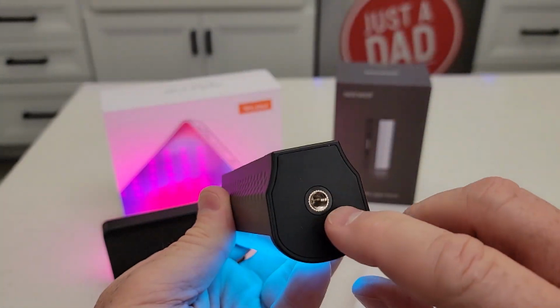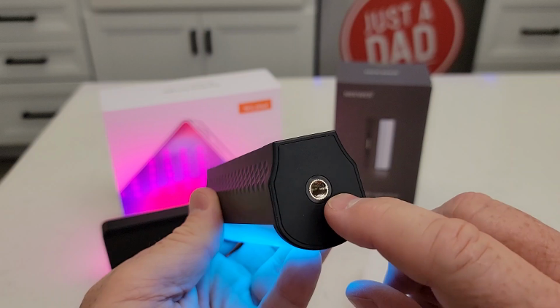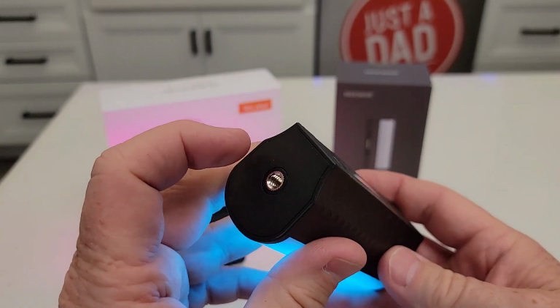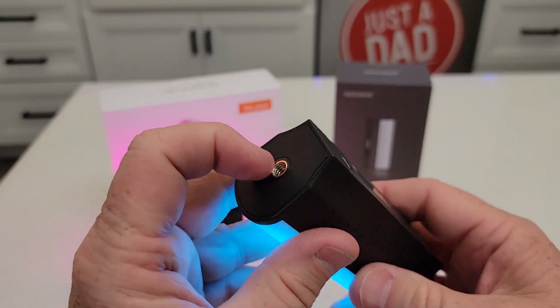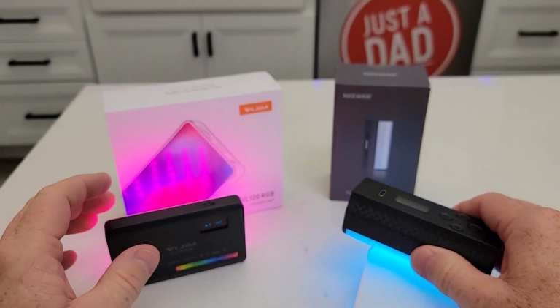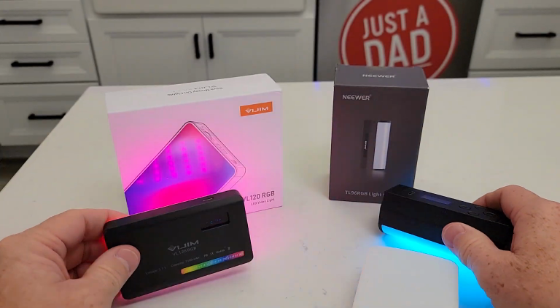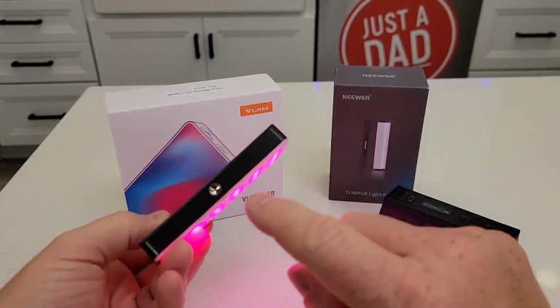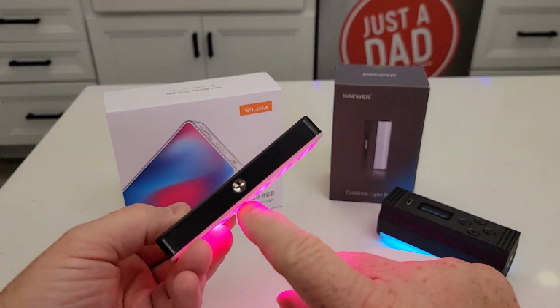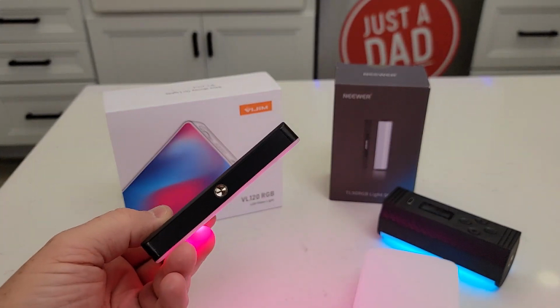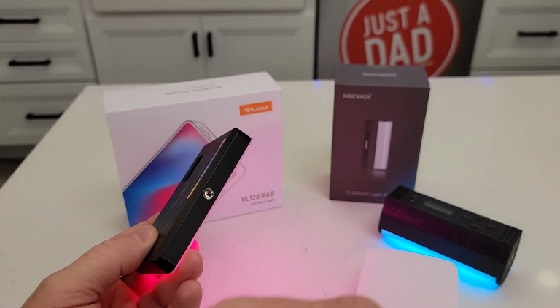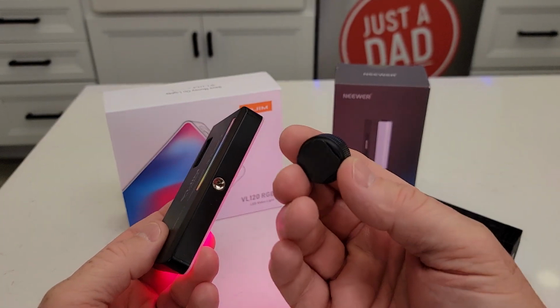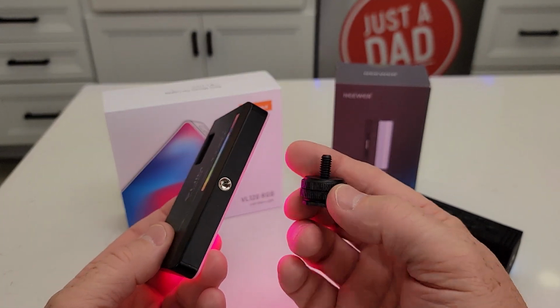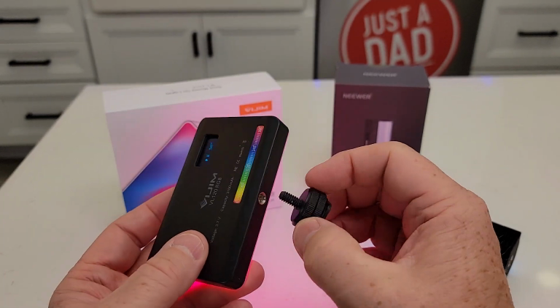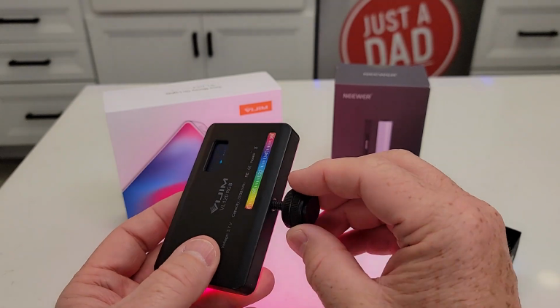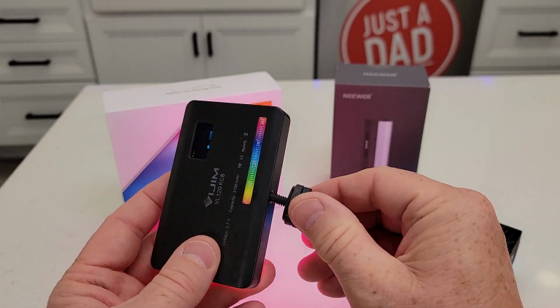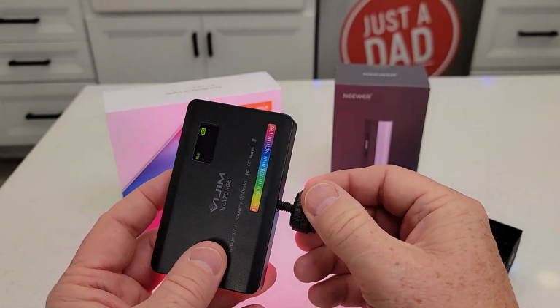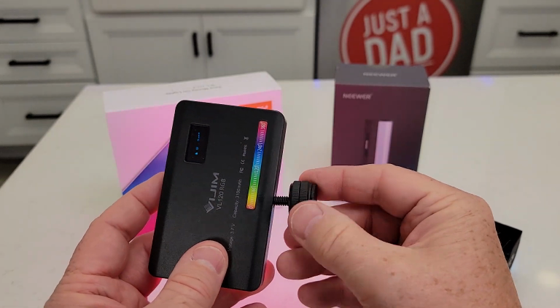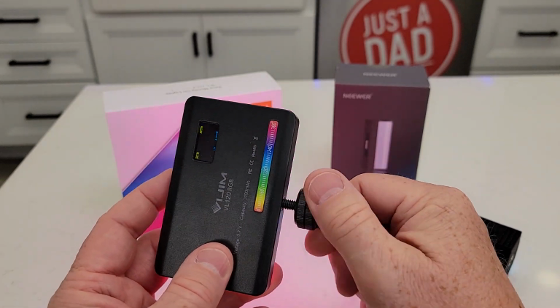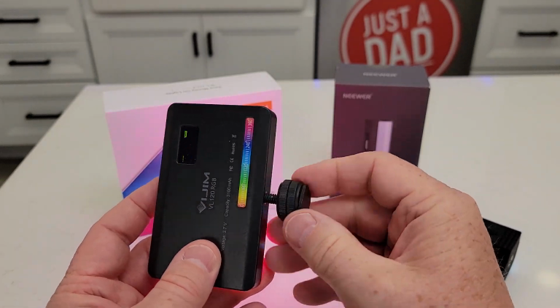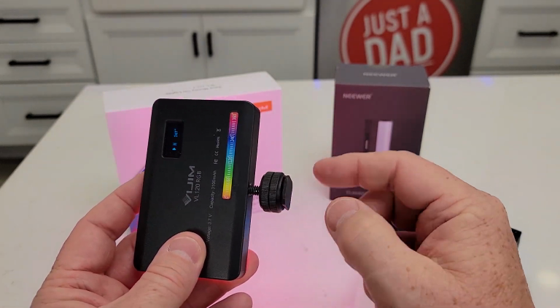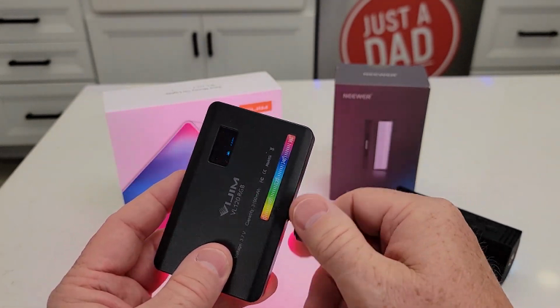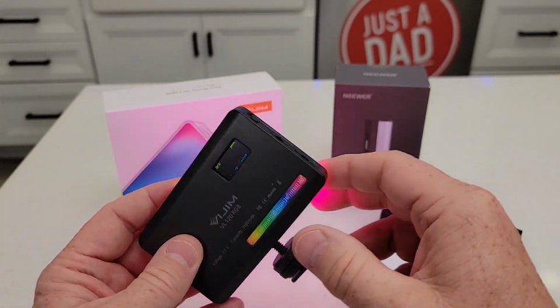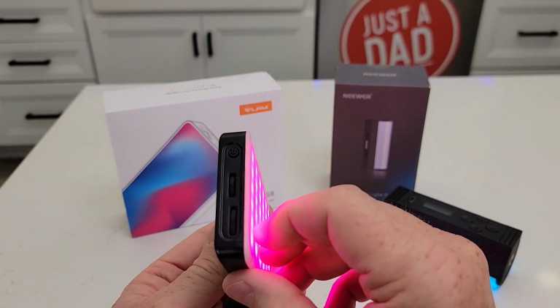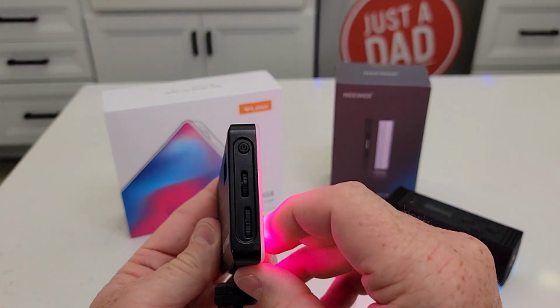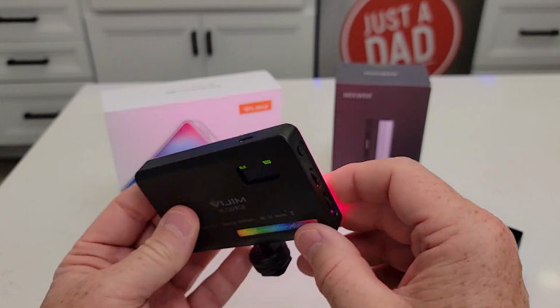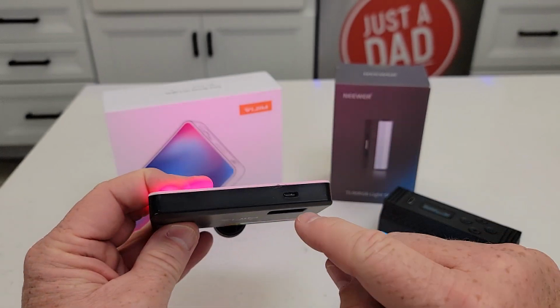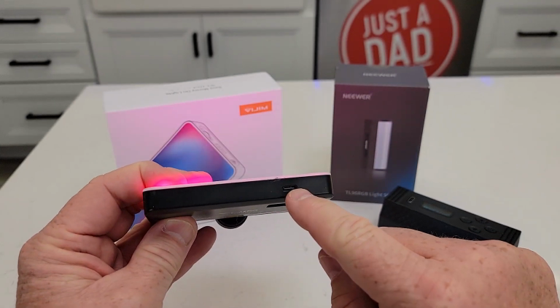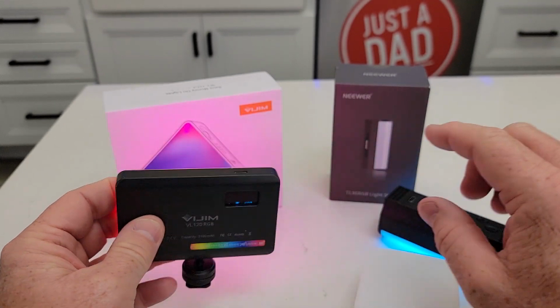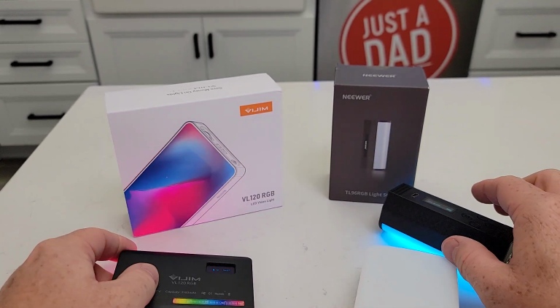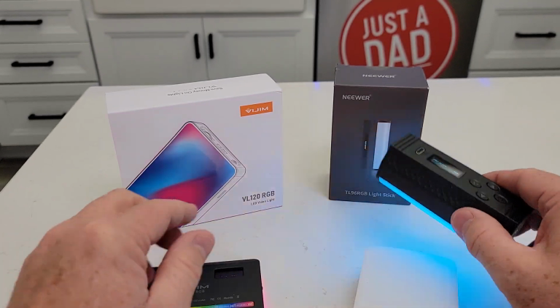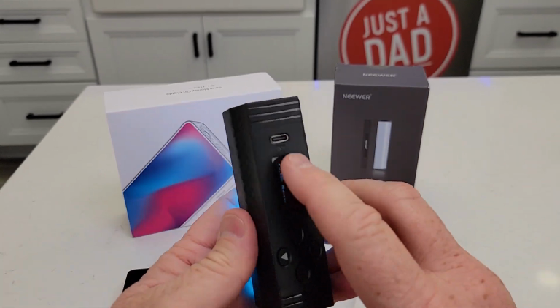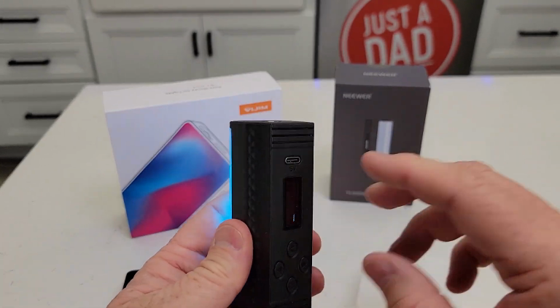It has quarter-twenty on the top and the bottom. This one has quarter-twenty on the bottom, and it does come with this little cold shoe mount that you're going to screw in, and you can mount it to a cold shoe. They both charge with USB-C — this one's on the top, this one's right here.